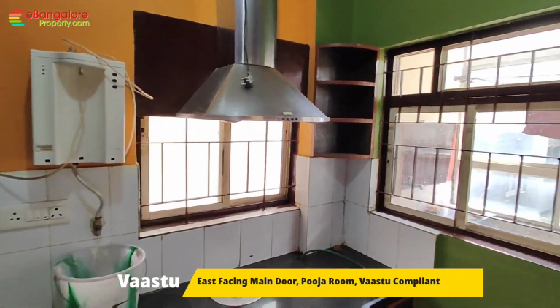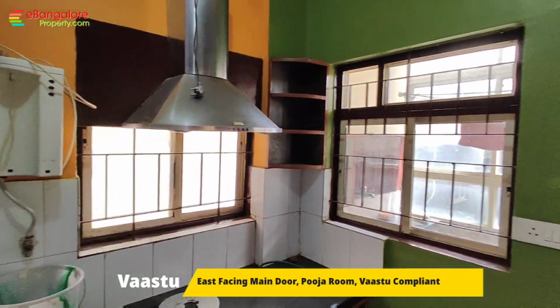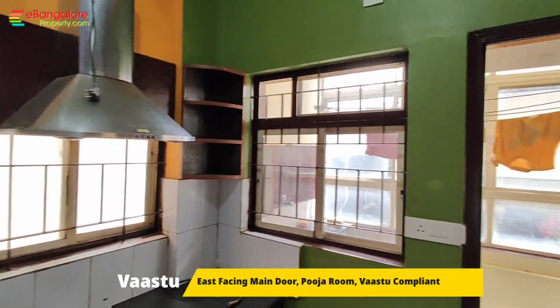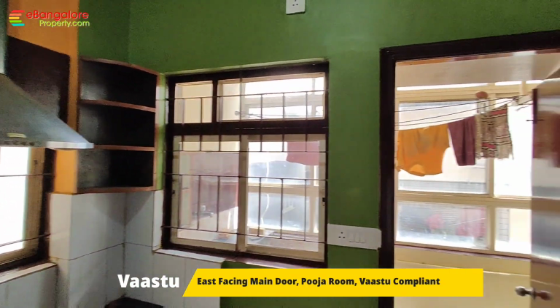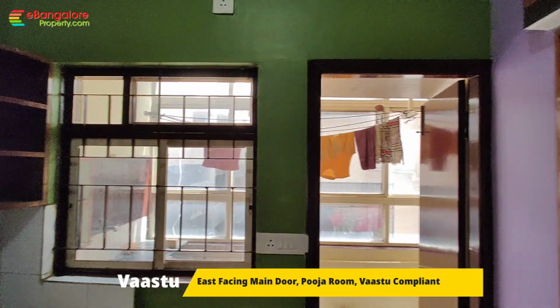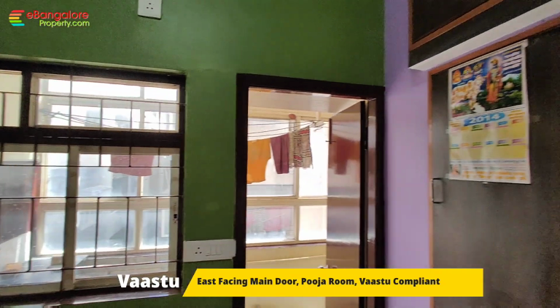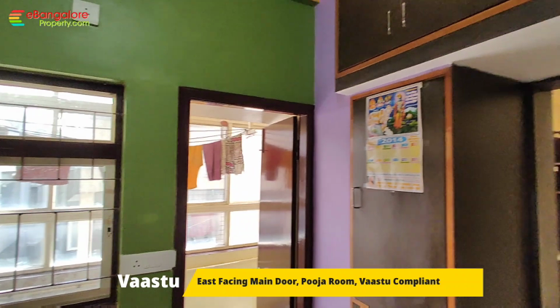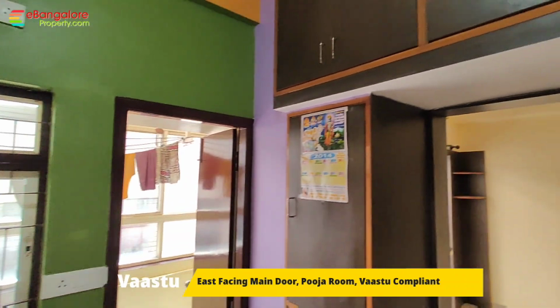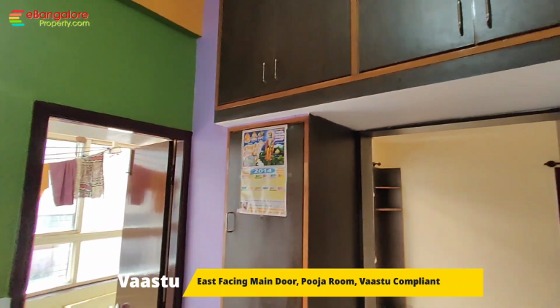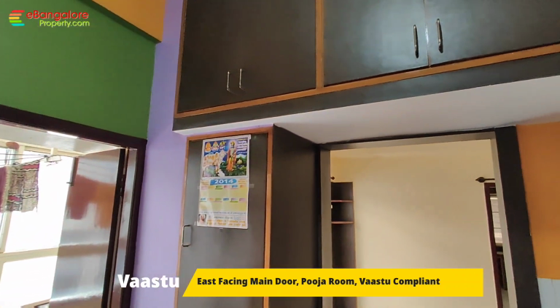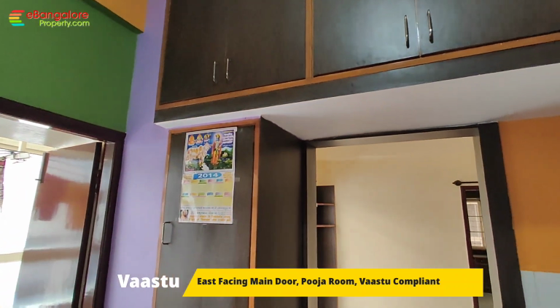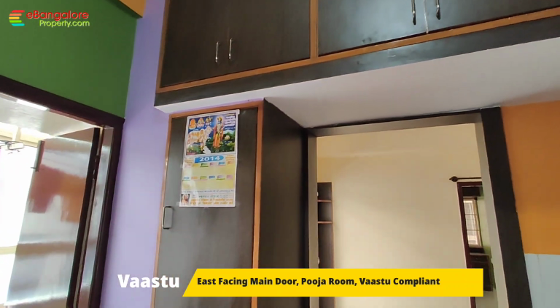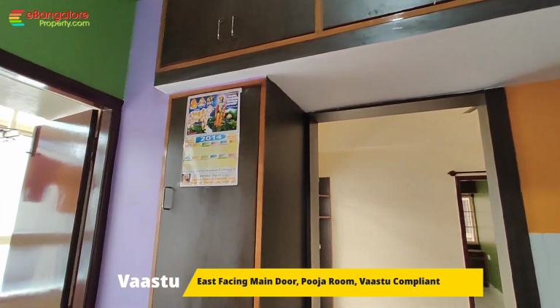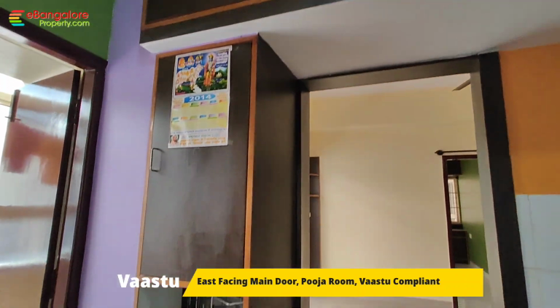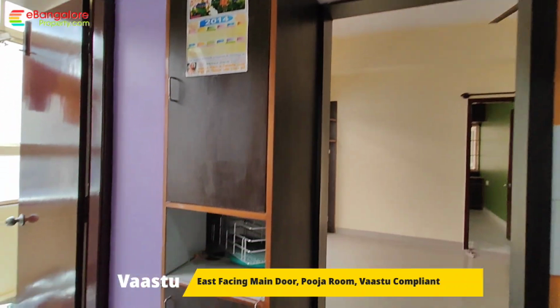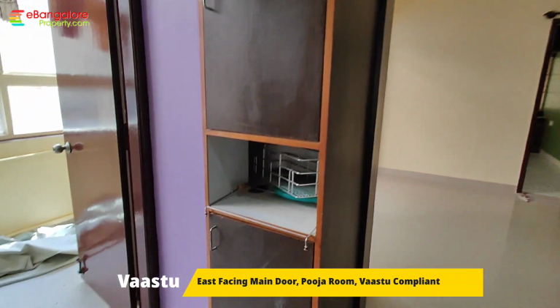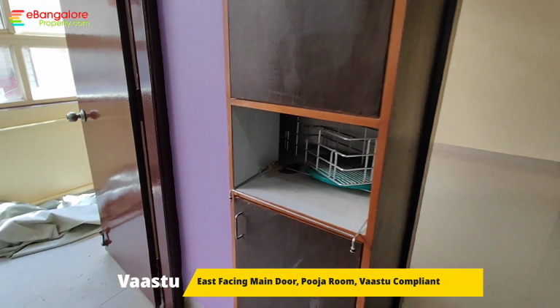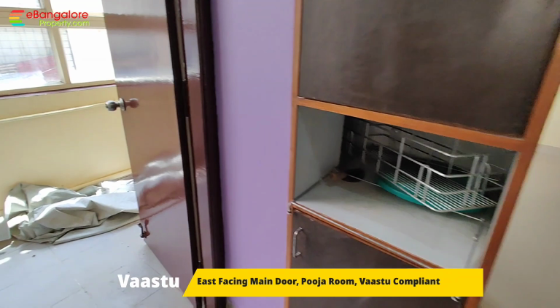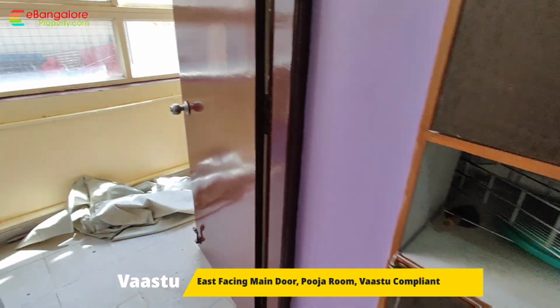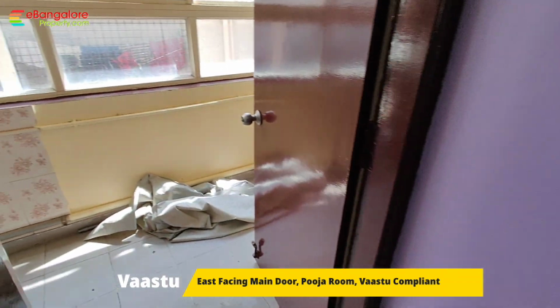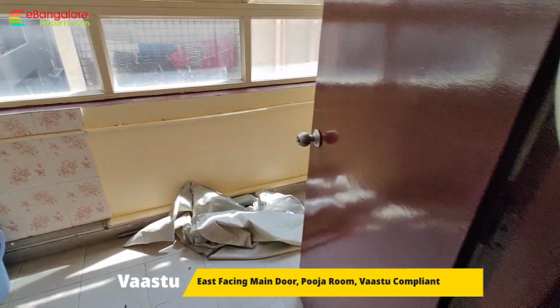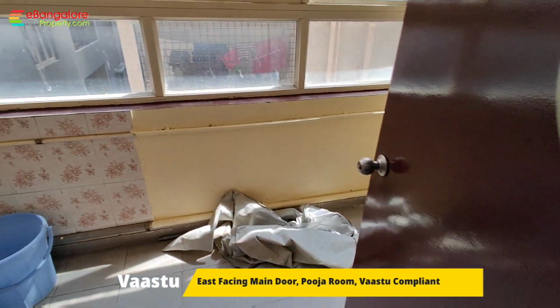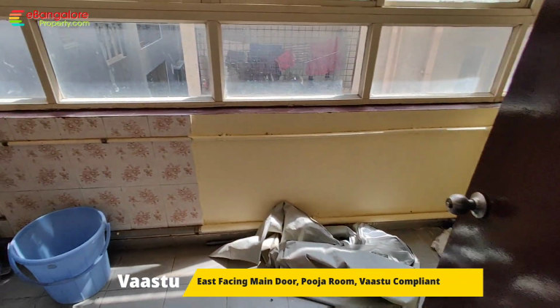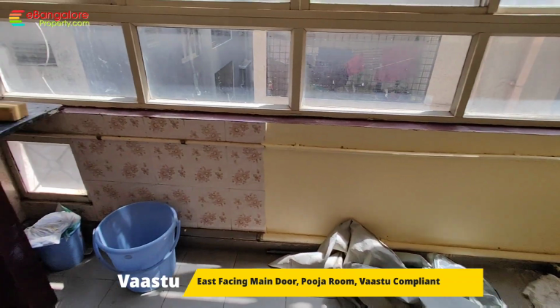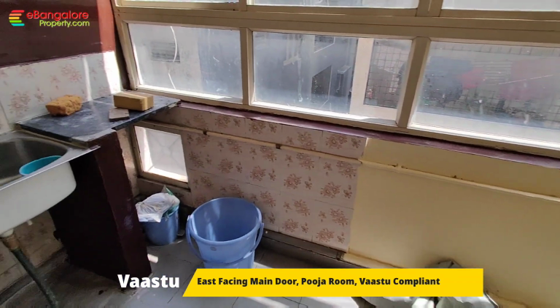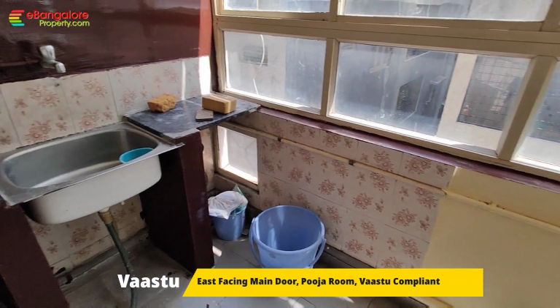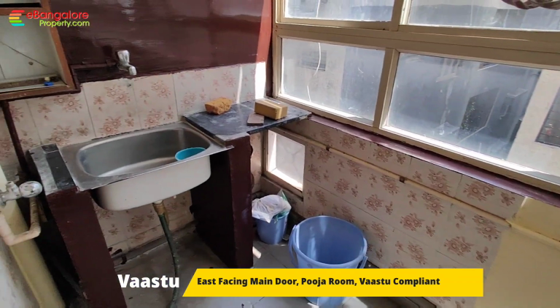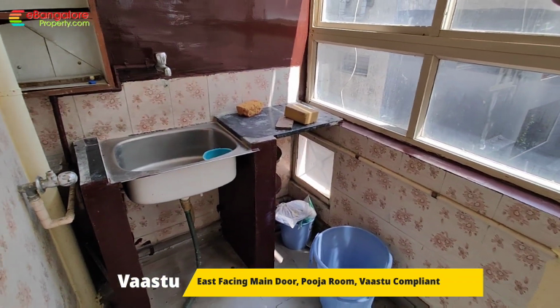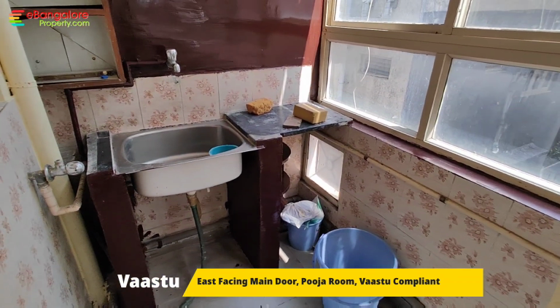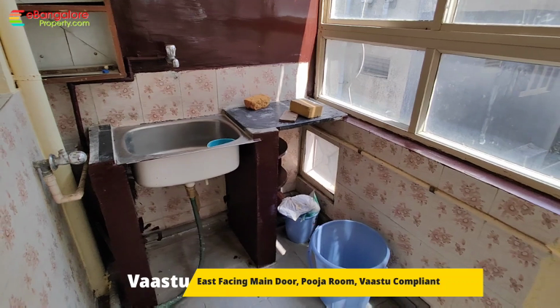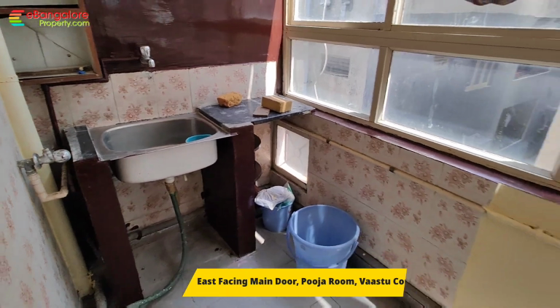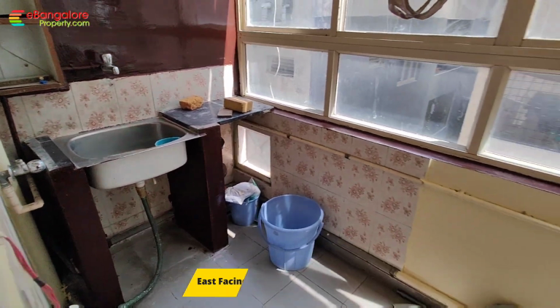Recently painting work has been done for this apartment. Ready to occupy, semi furnished, and planned as per Vastu. Next to the kitchen is the utility area, with an additional stainless steel sink.